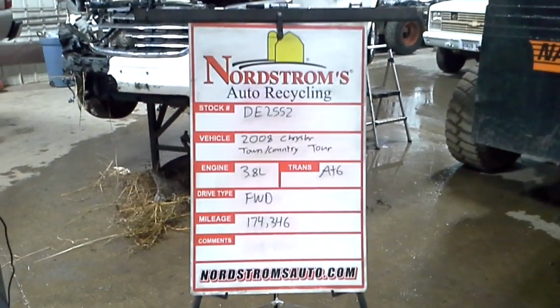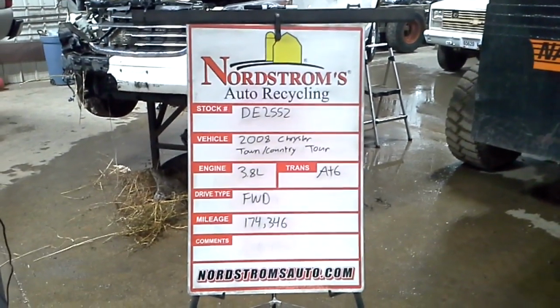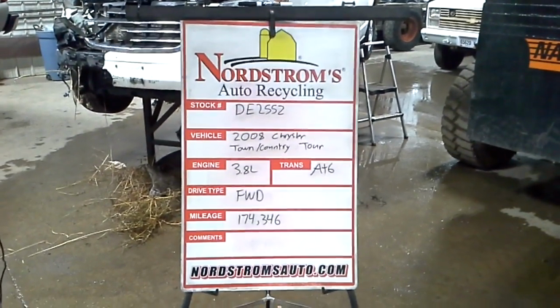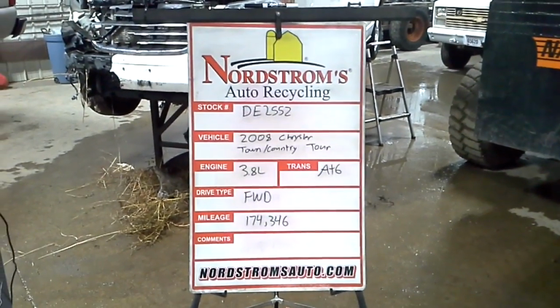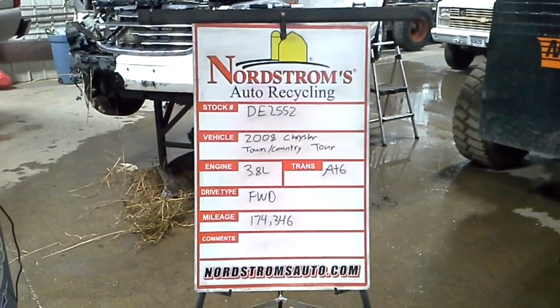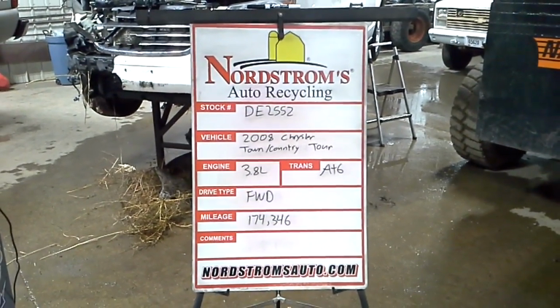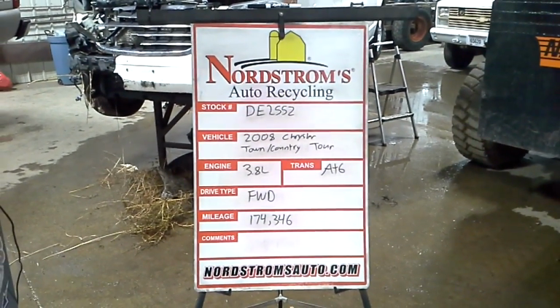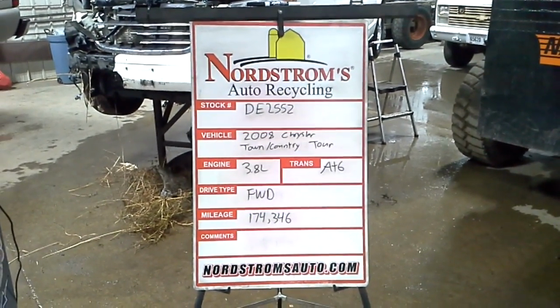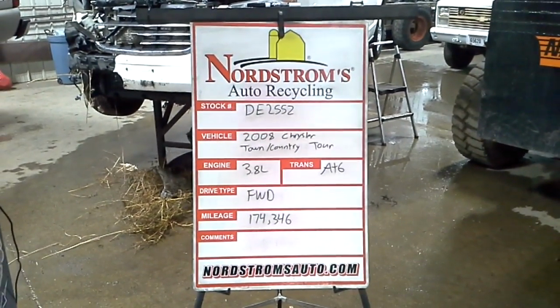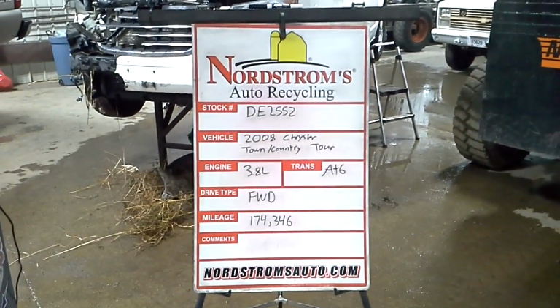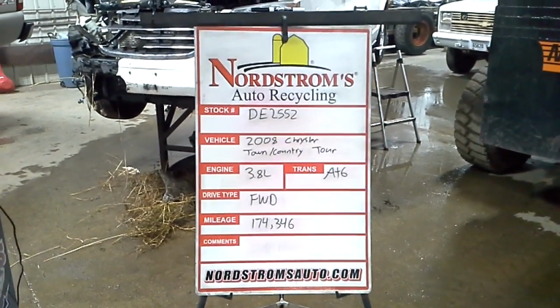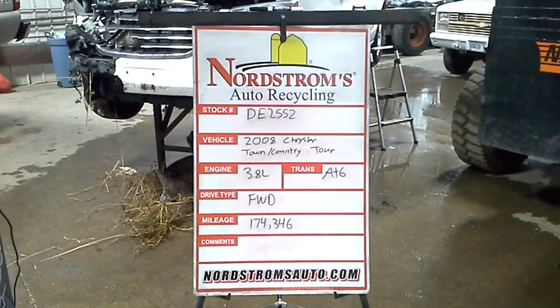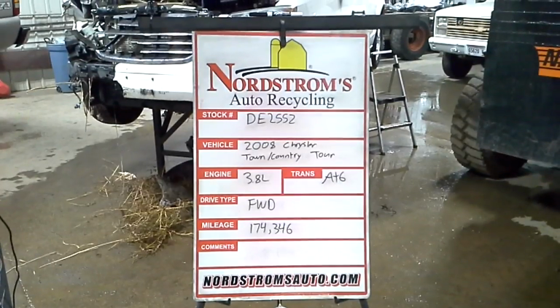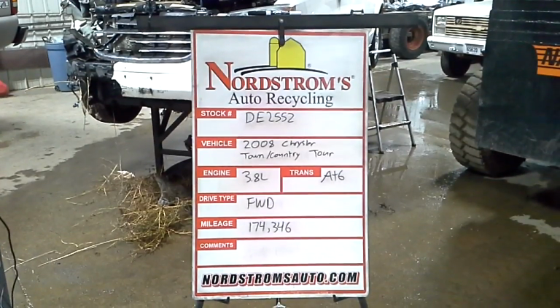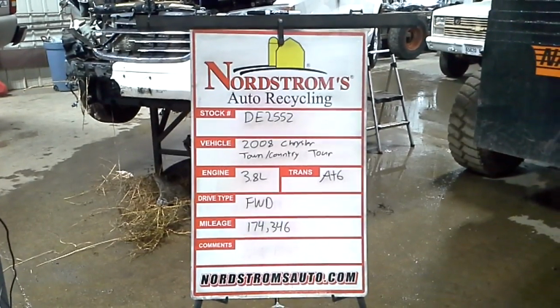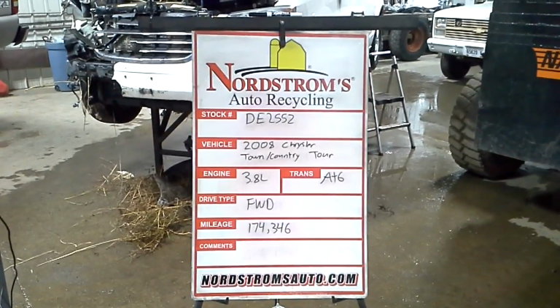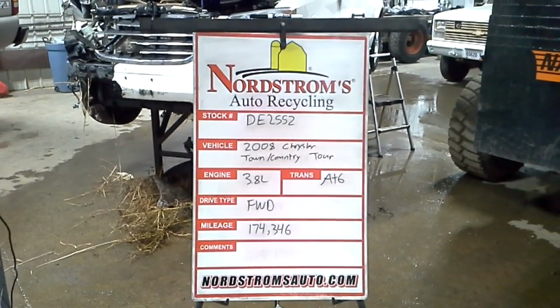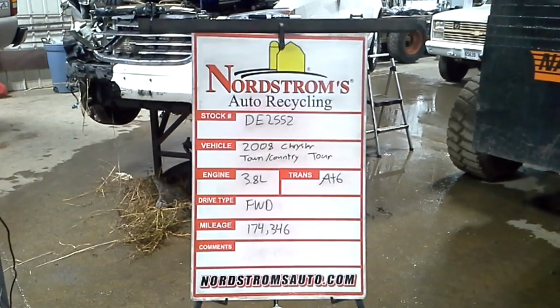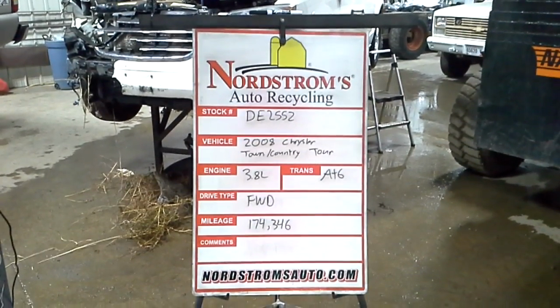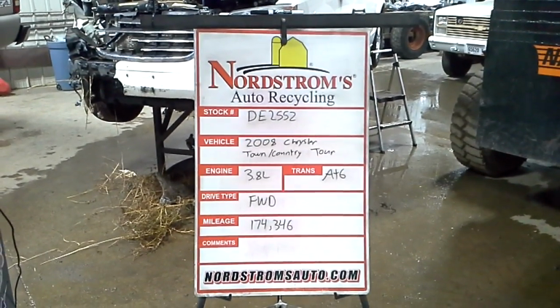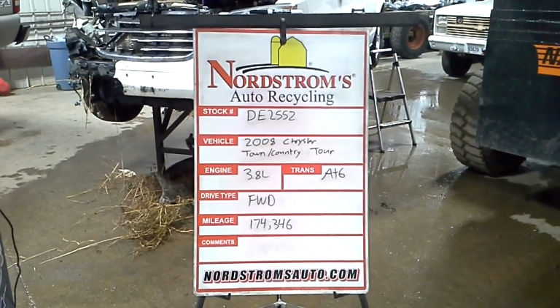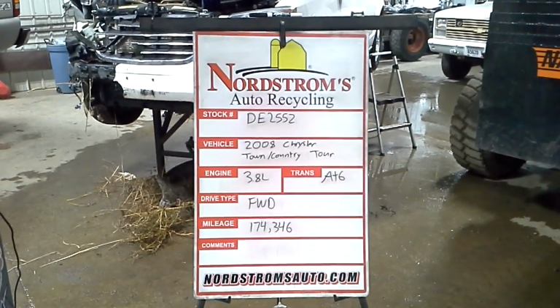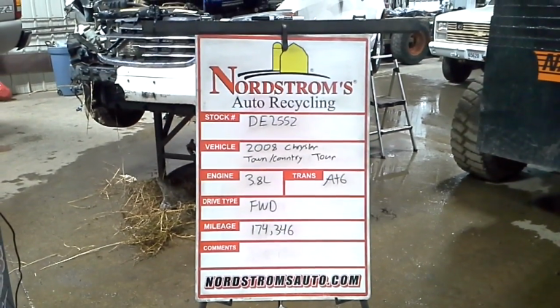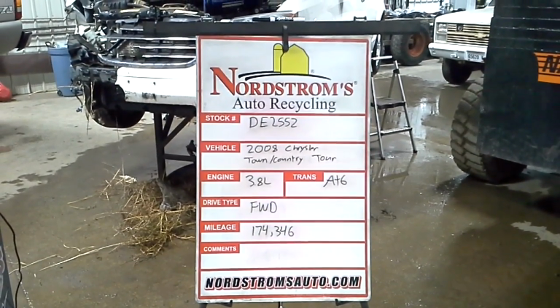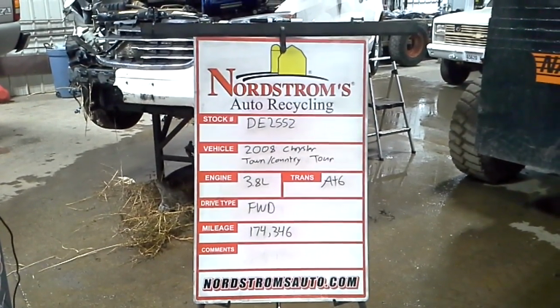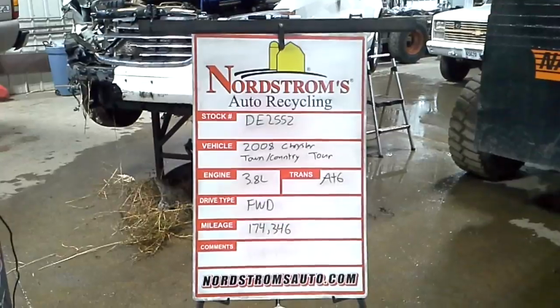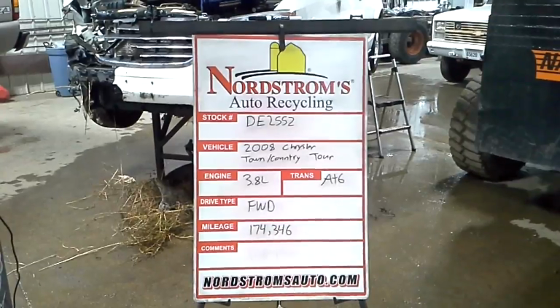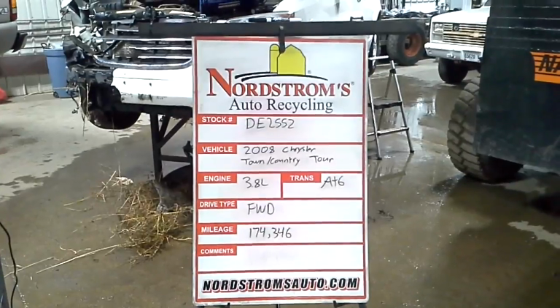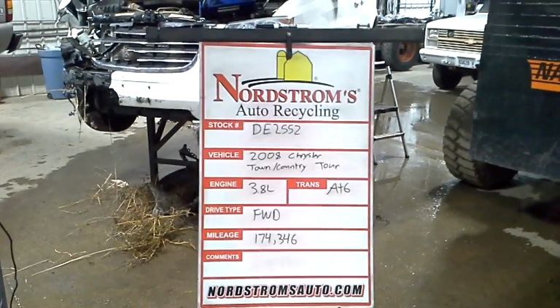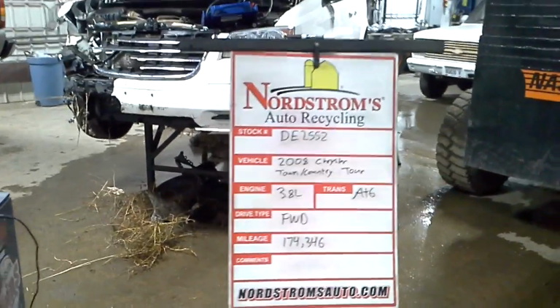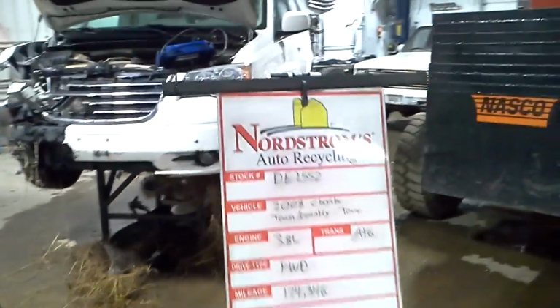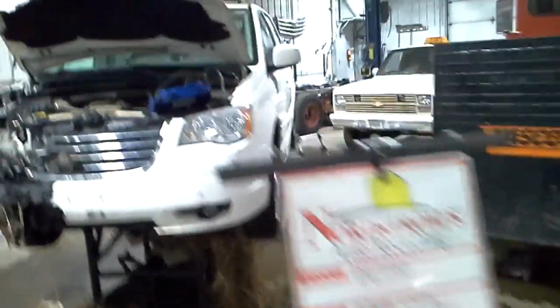Stock number DE-2552, 2008 Chrysler Town & Country with the Touring Package. It has a 3.8 liter automatic 6-speed, front wheel drive with 174,346 miles.